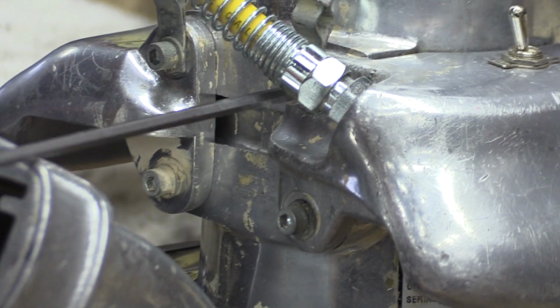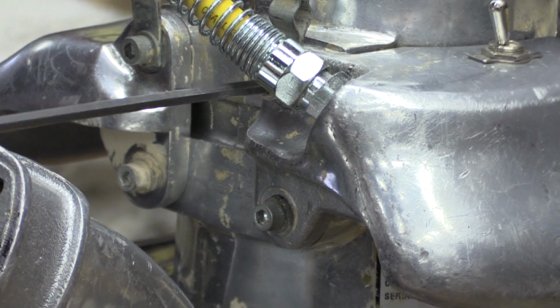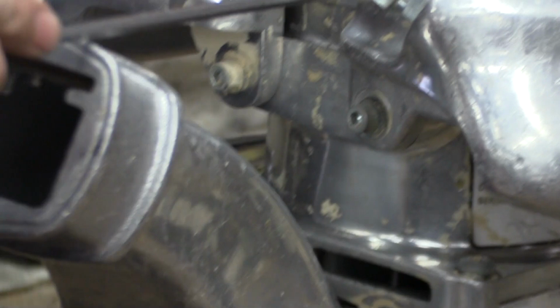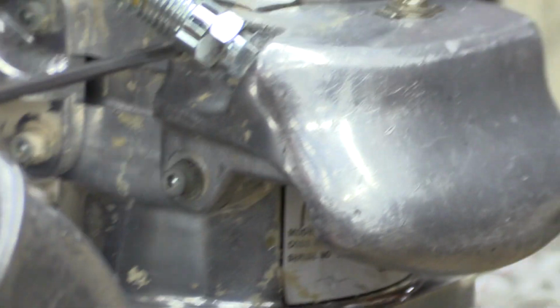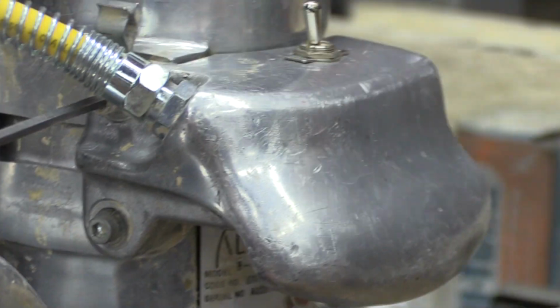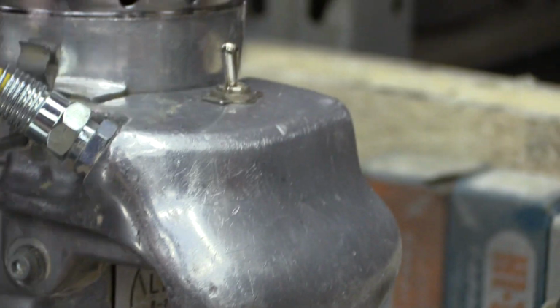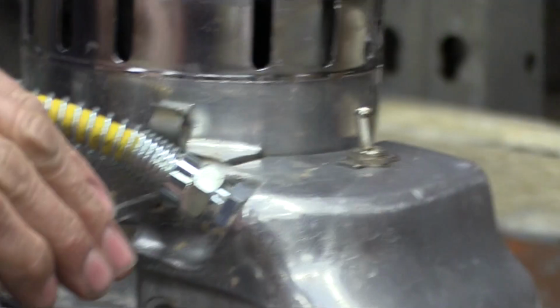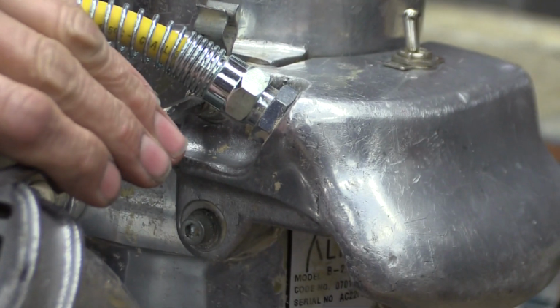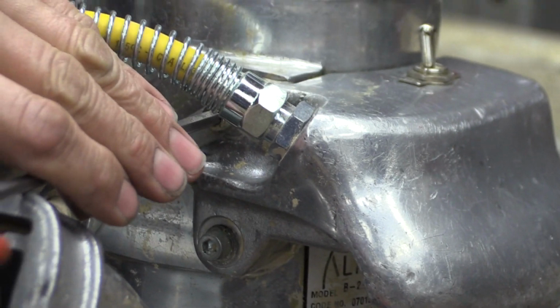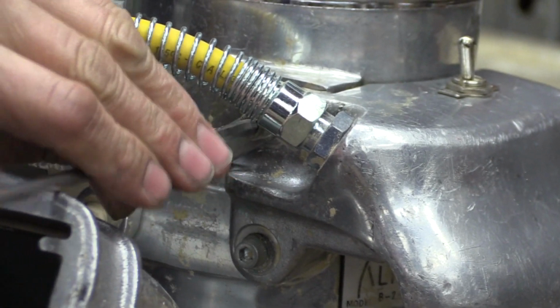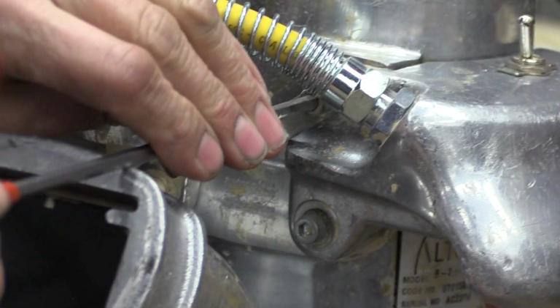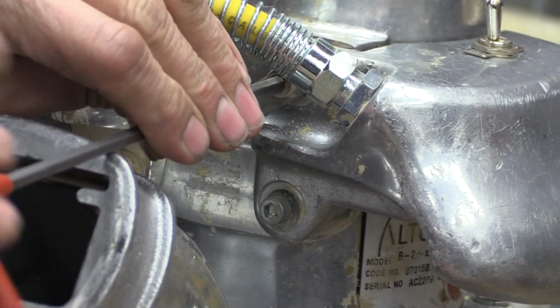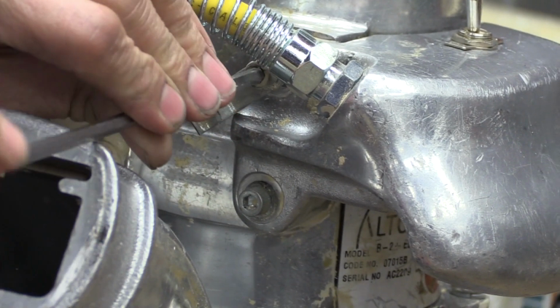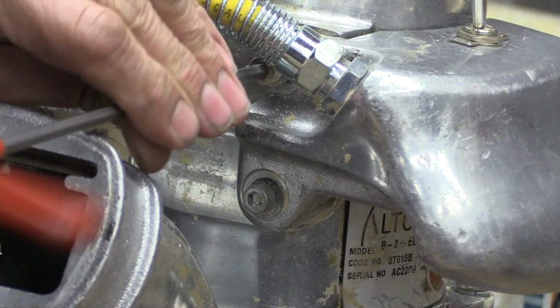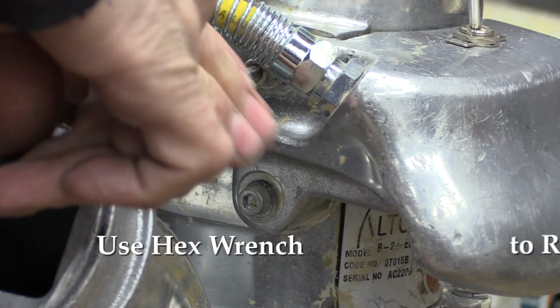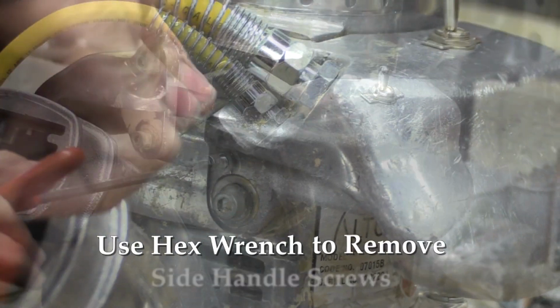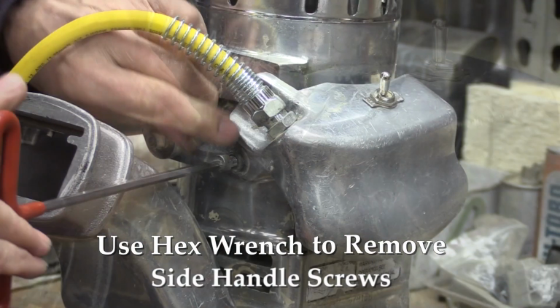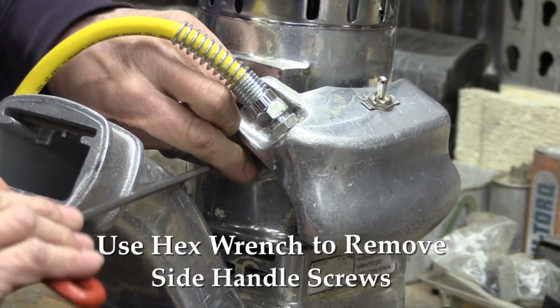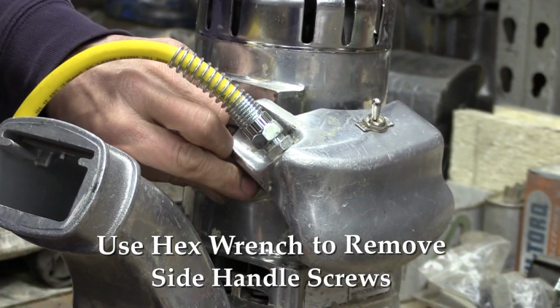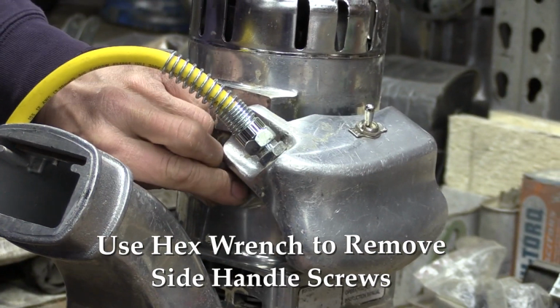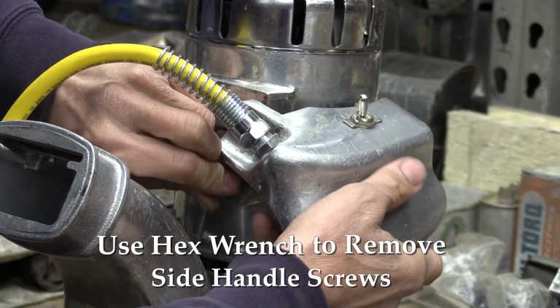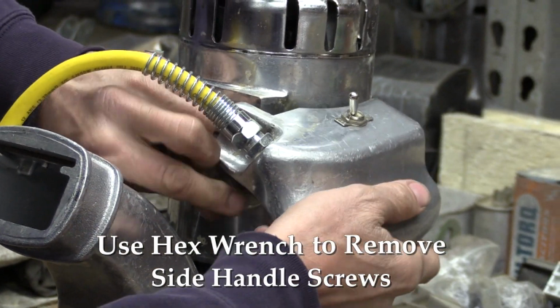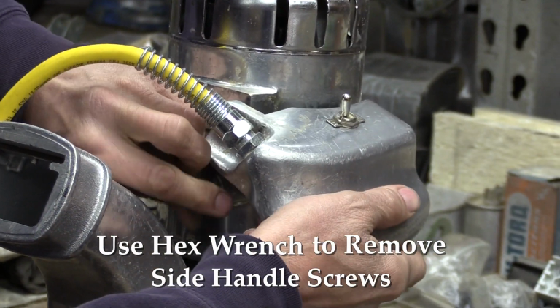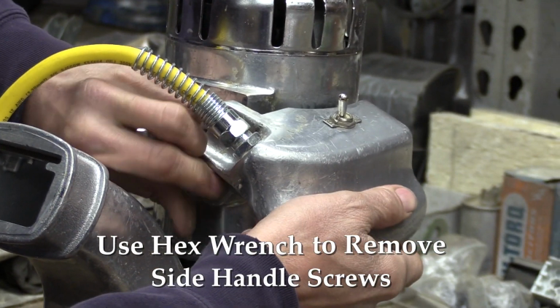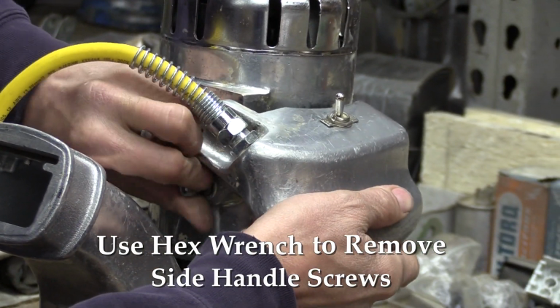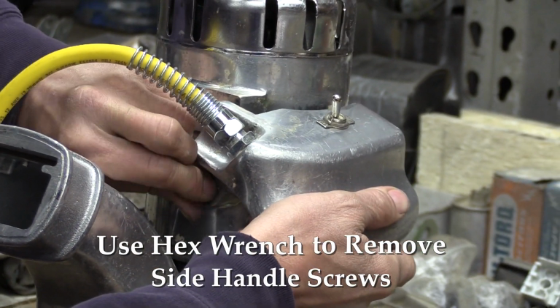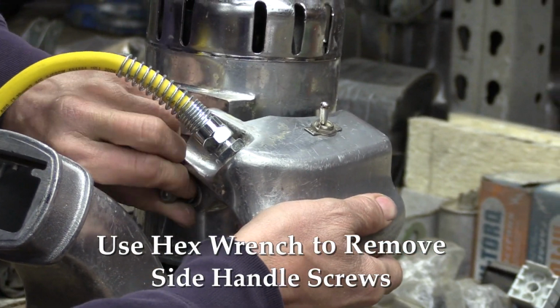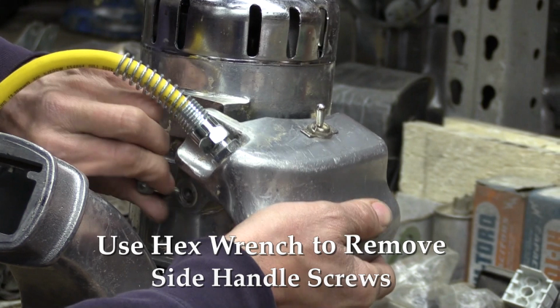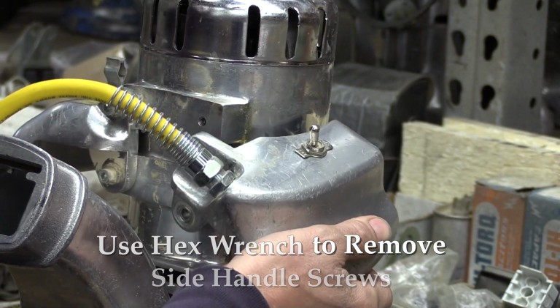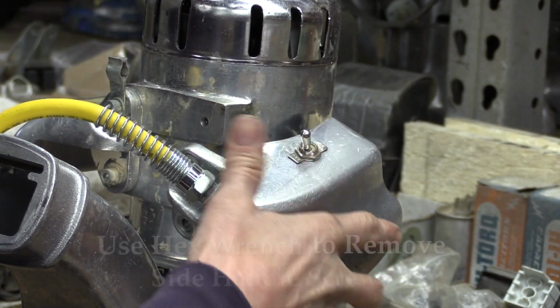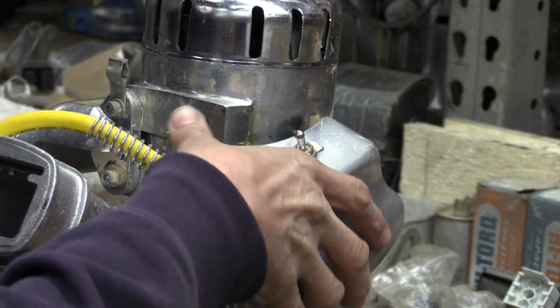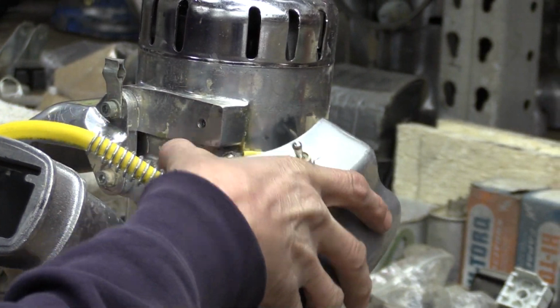First thing you want to do is, if you don't have a ball wrench, you're going to remove the dust pipe. But if you have a ball end hex wrench, you'll have access to the screws. Remove the side handle screws so that the switch handle comes off.